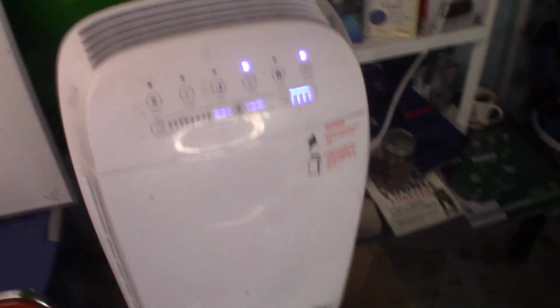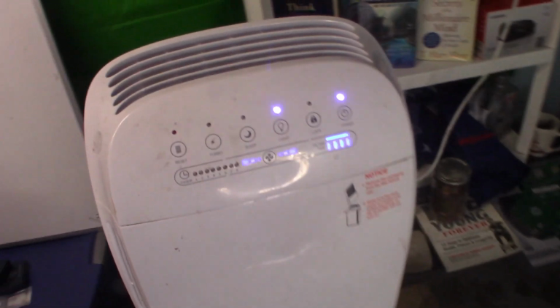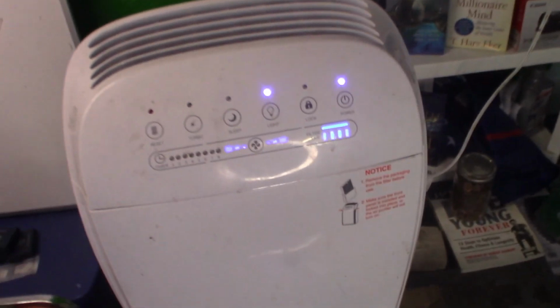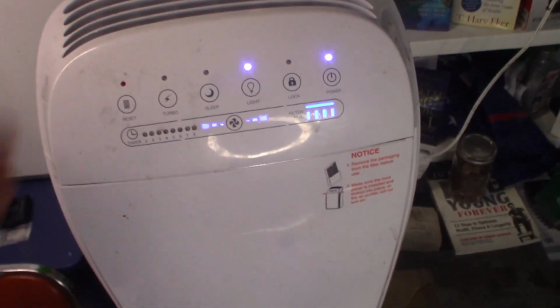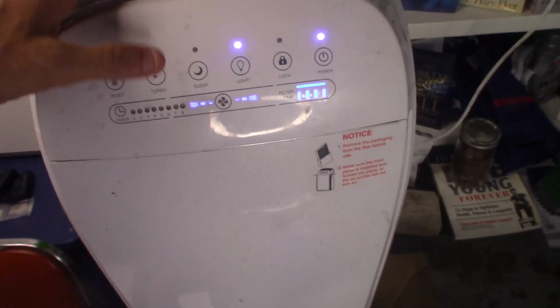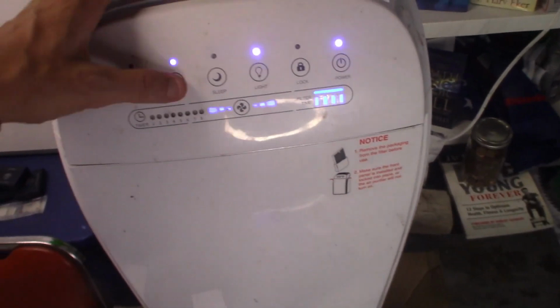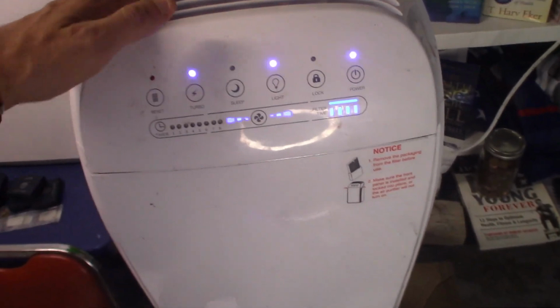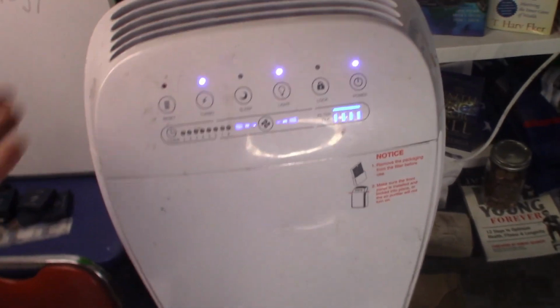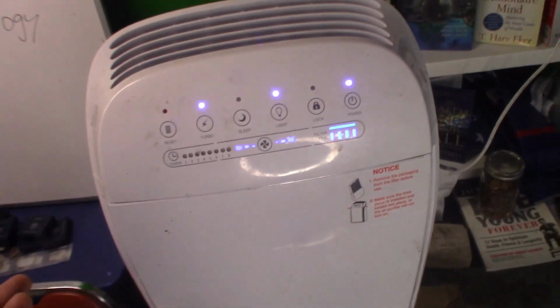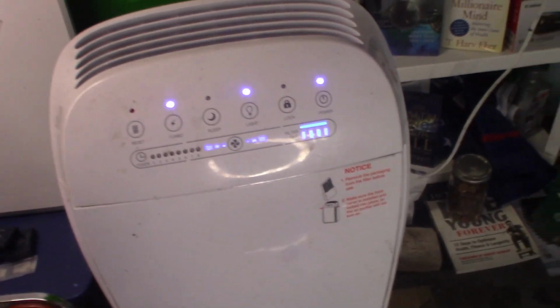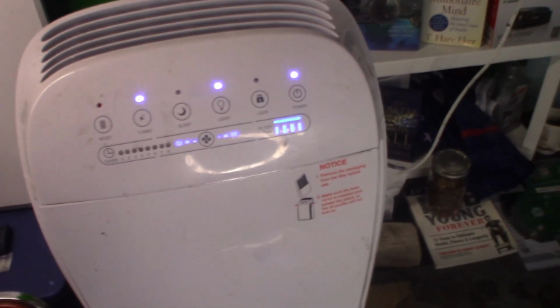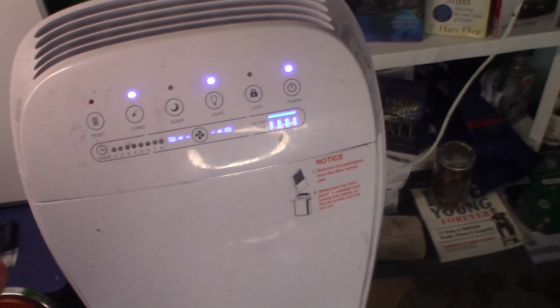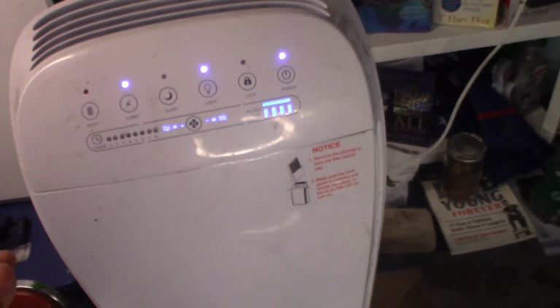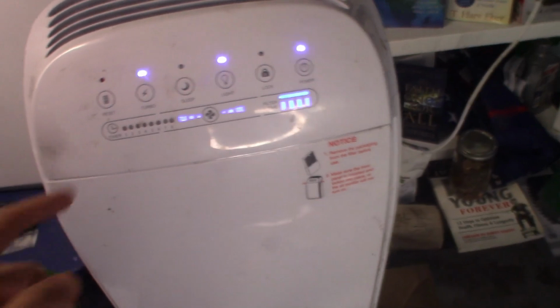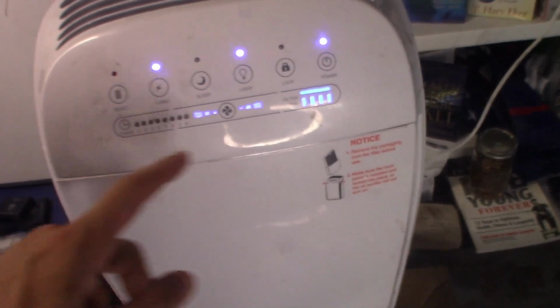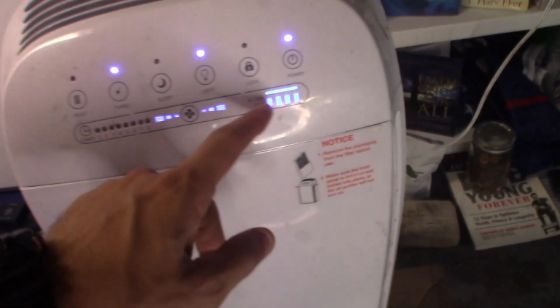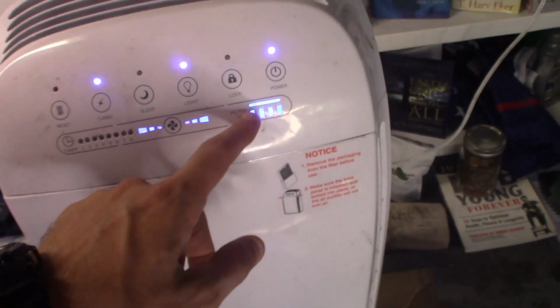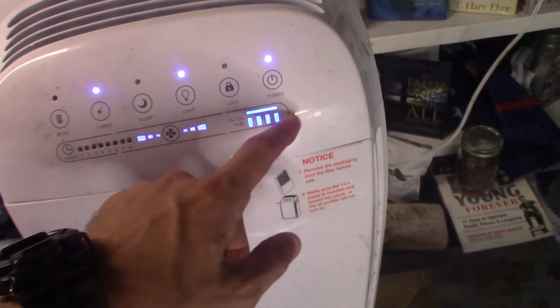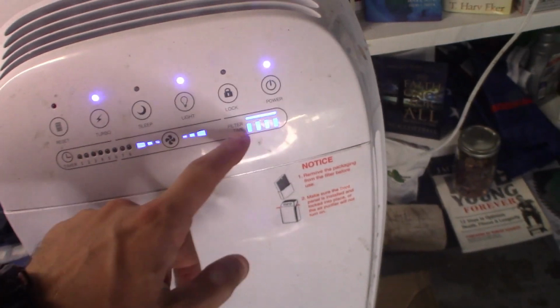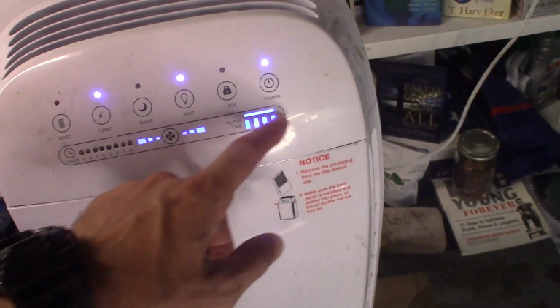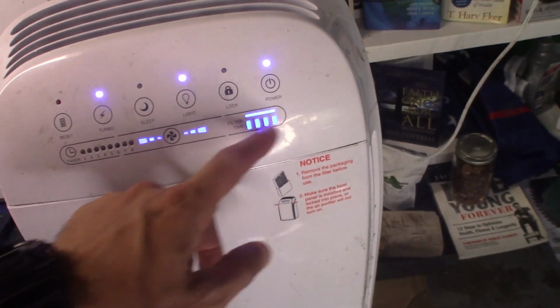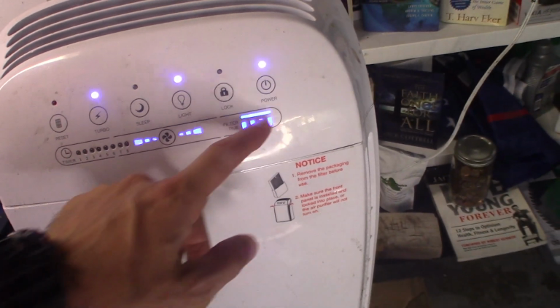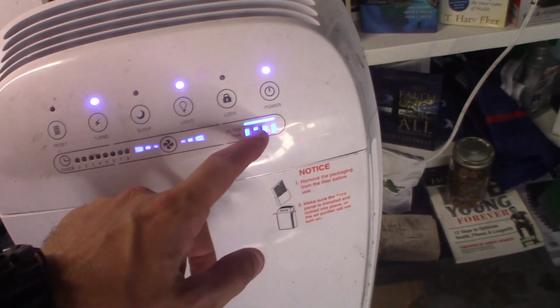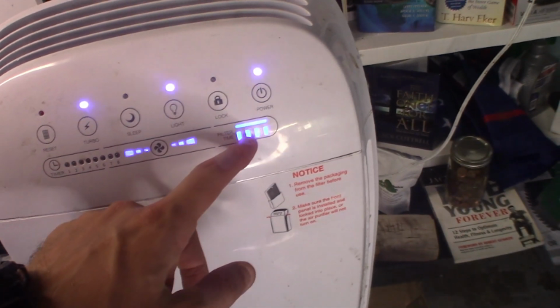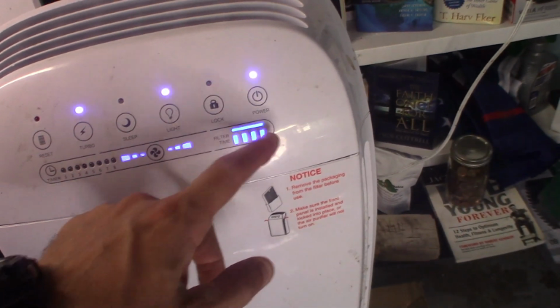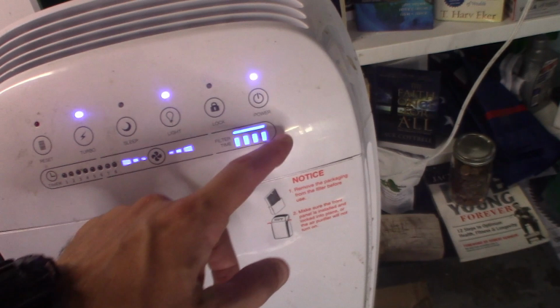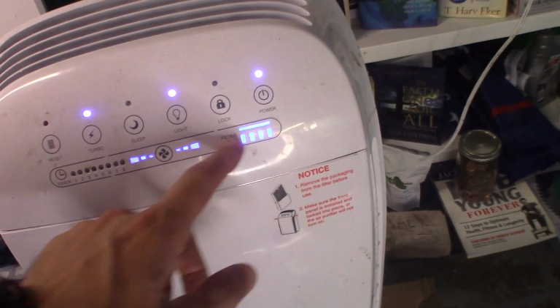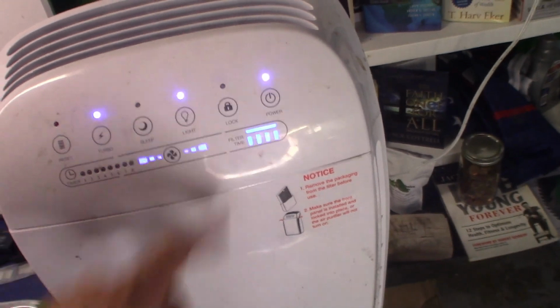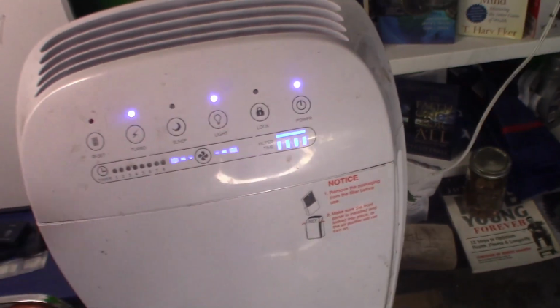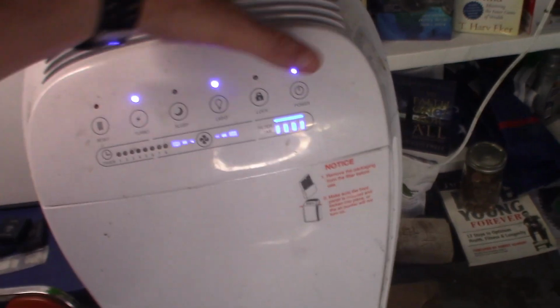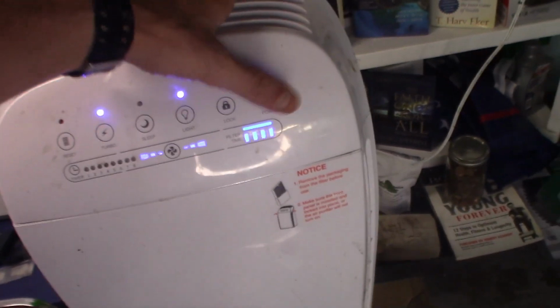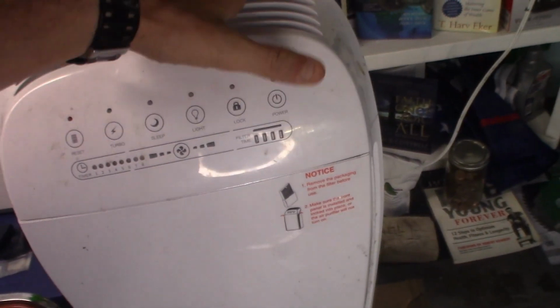Turbo mode just means it's at full speed. It'll actually tell you how good your filter is — I reset mine so it says the filter is good, but we're going to see when we open it up.